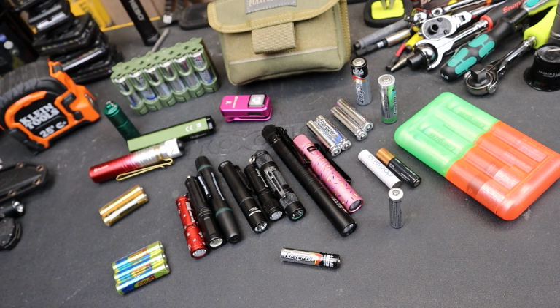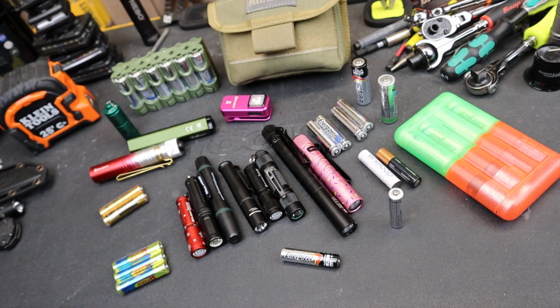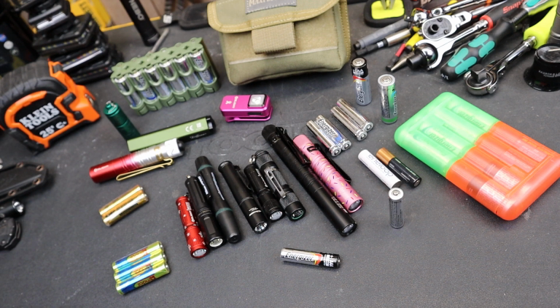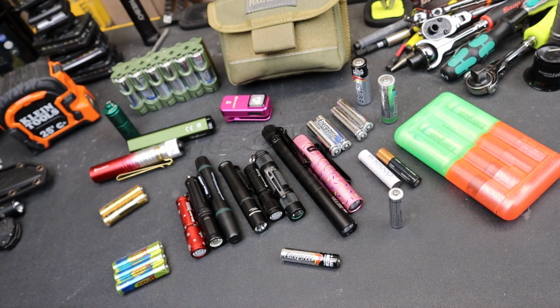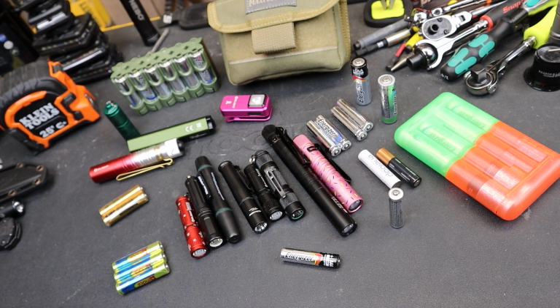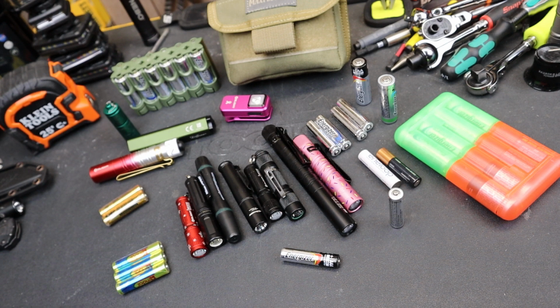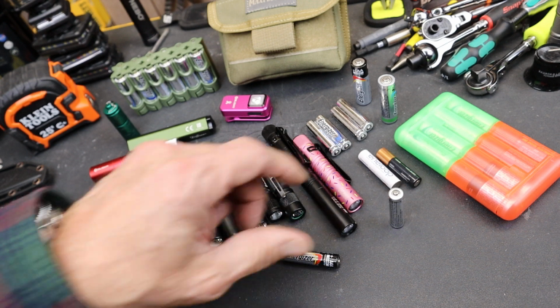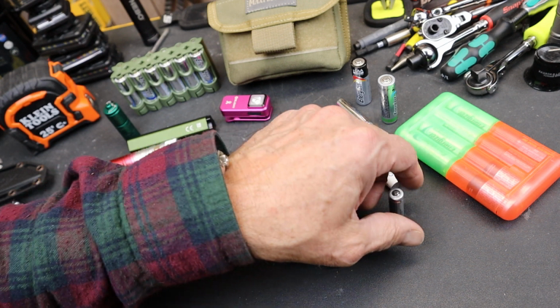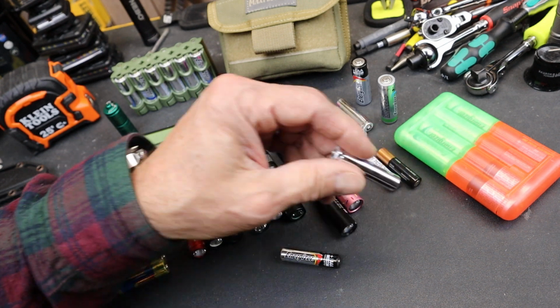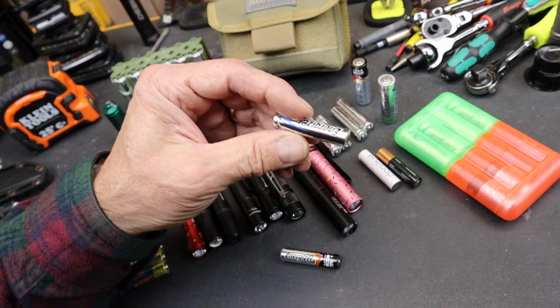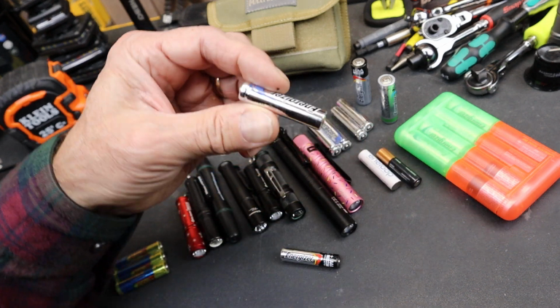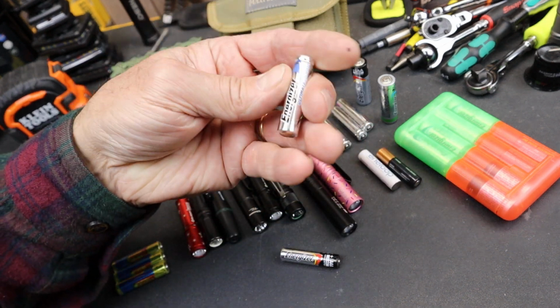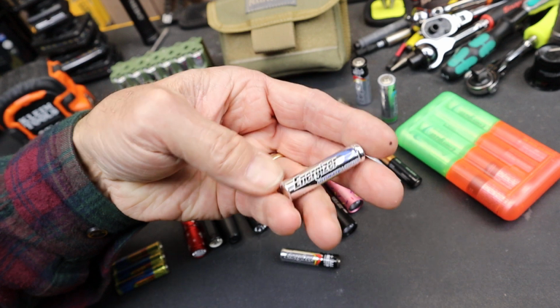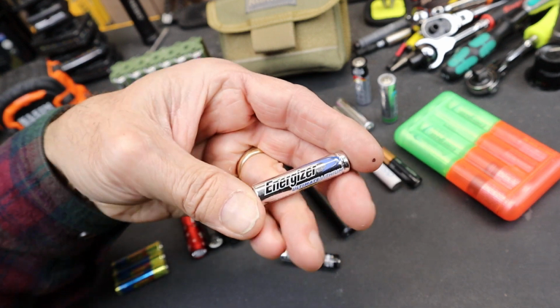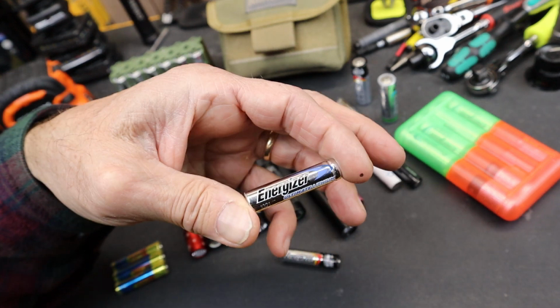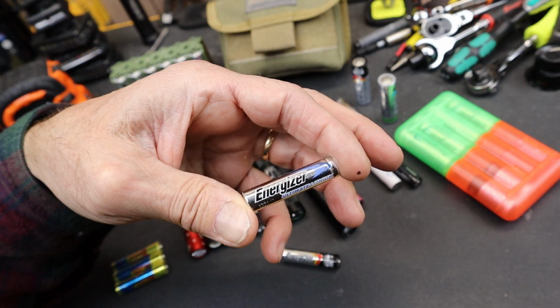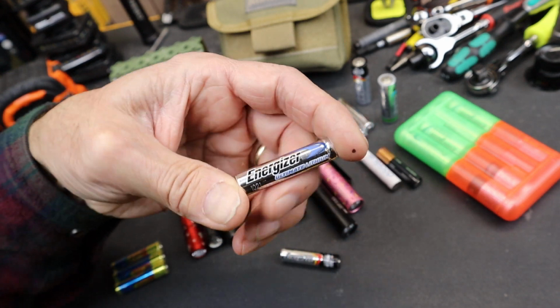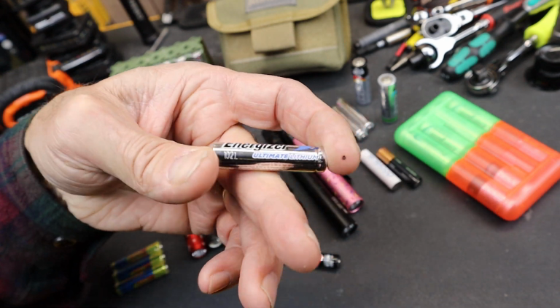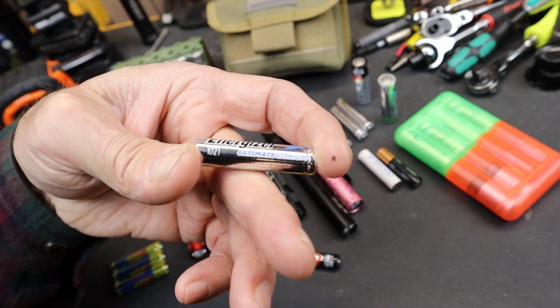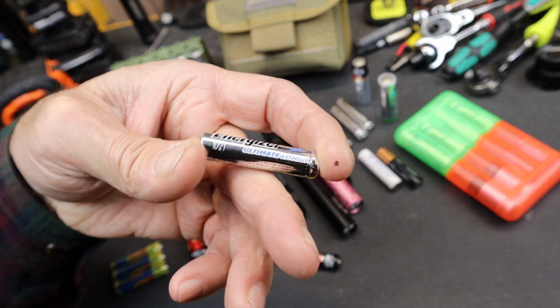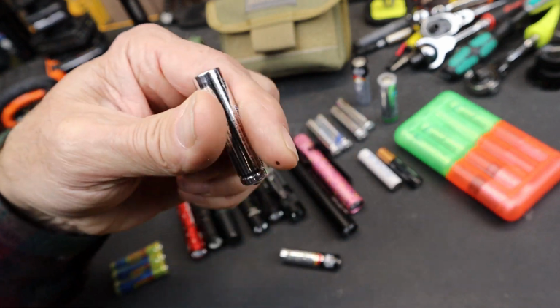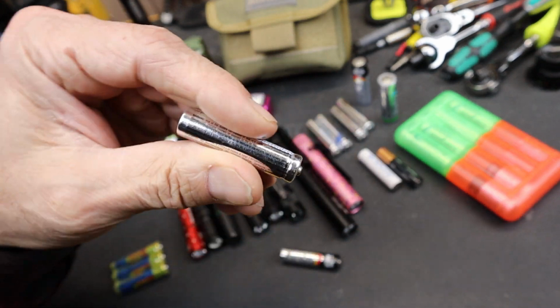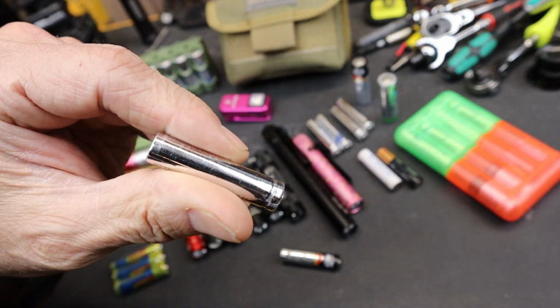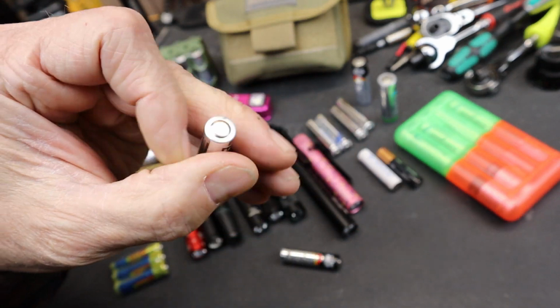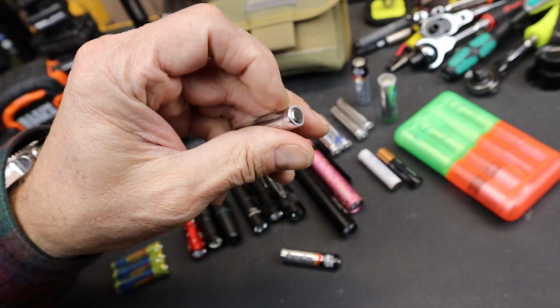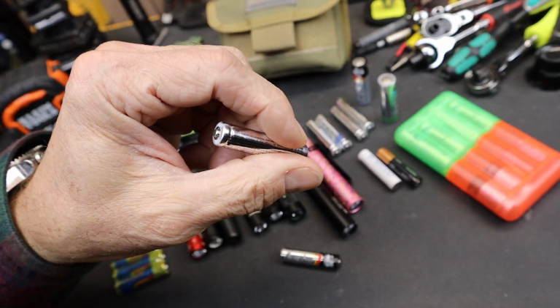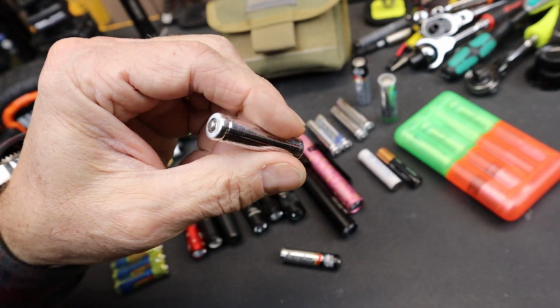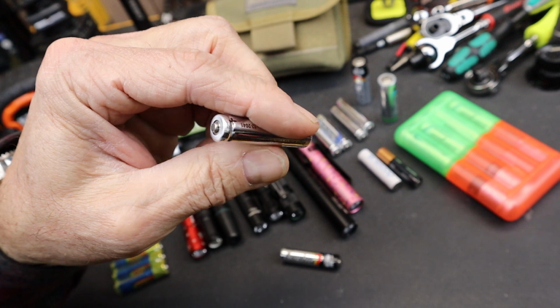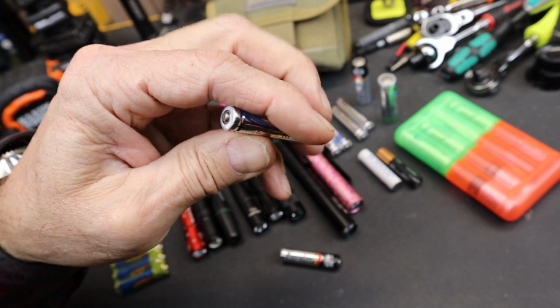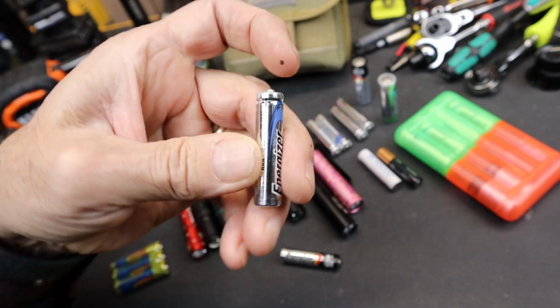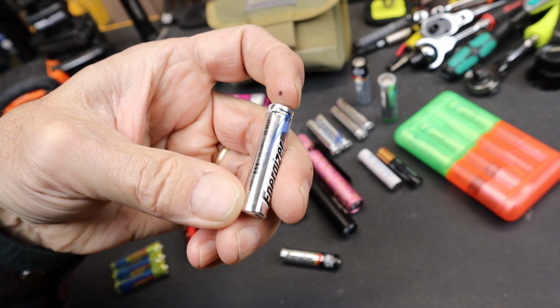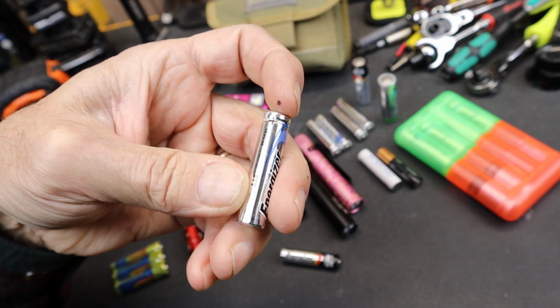Howdy folks, Doc here with Last Best Tool. My question today is: are we in a AAA battery renaissance, or are we just not ready to let go of this dying technology?